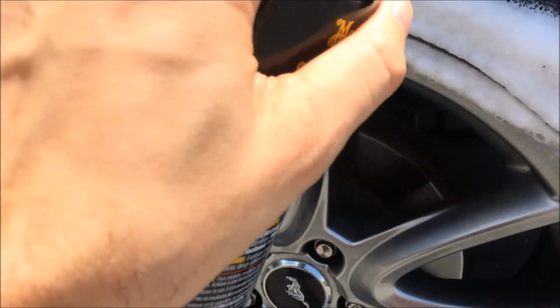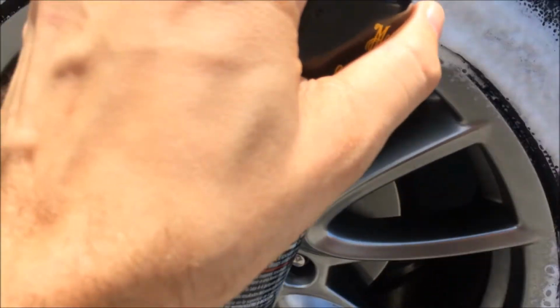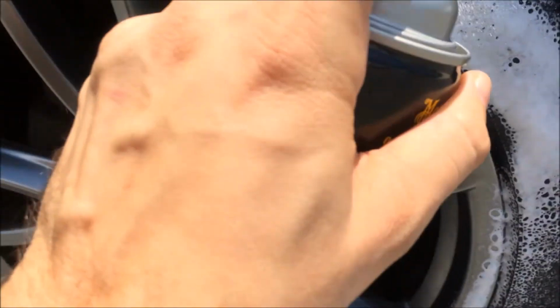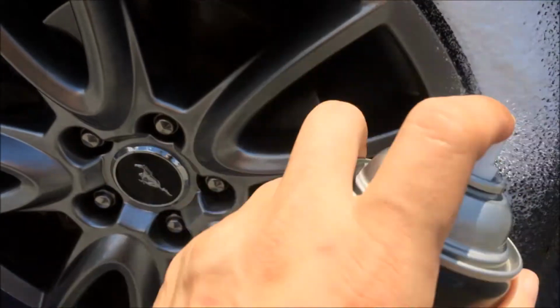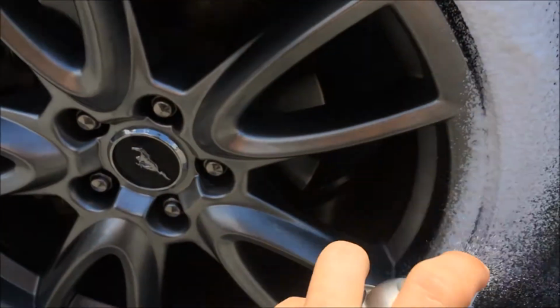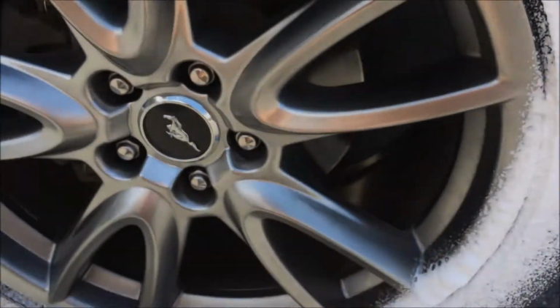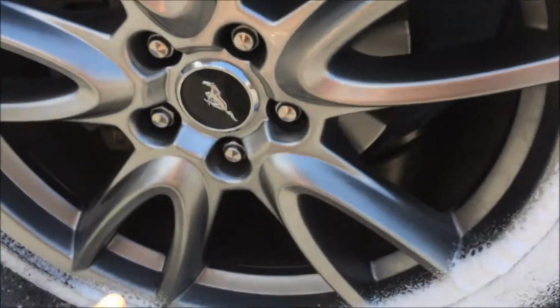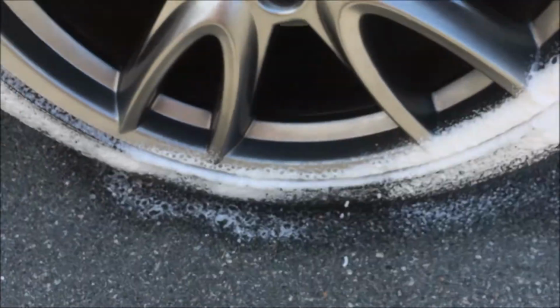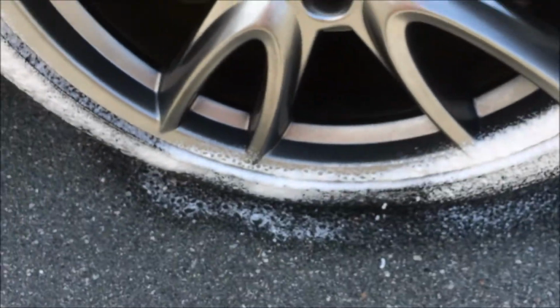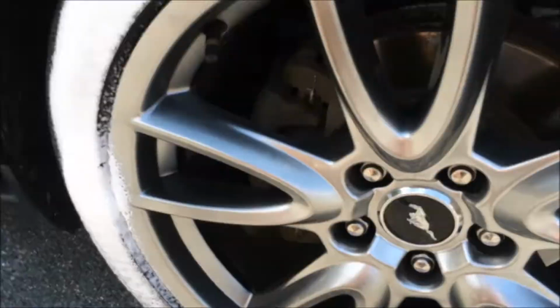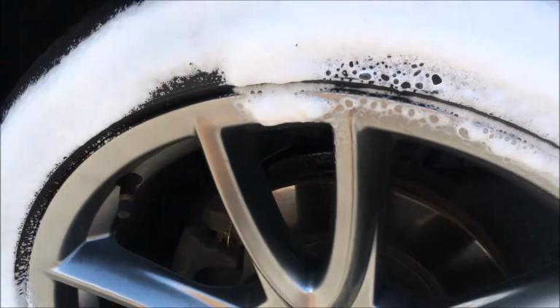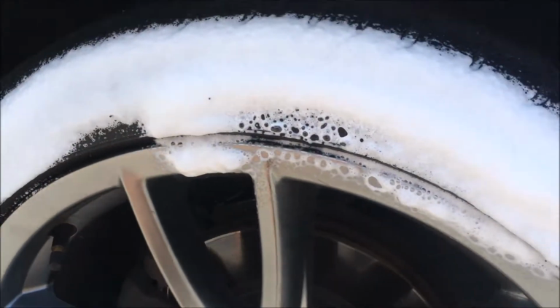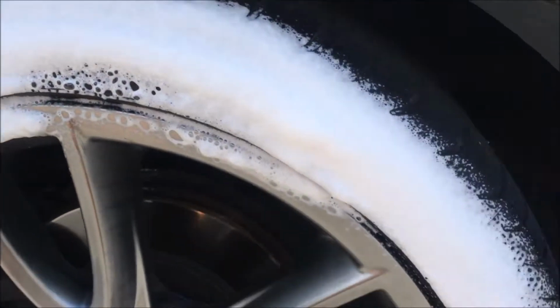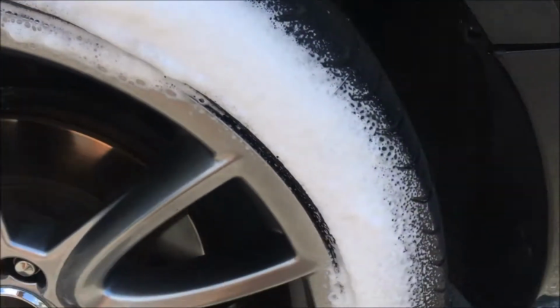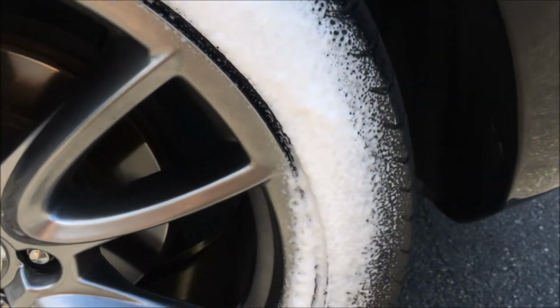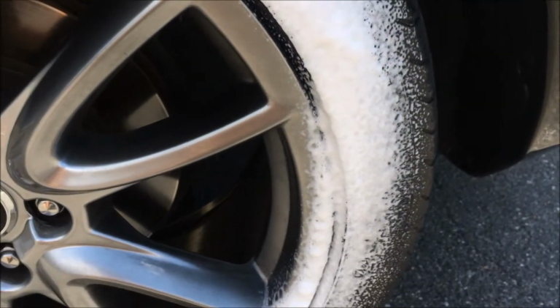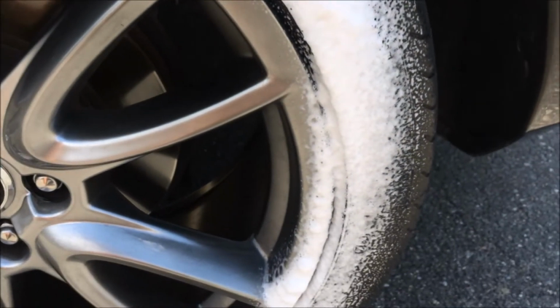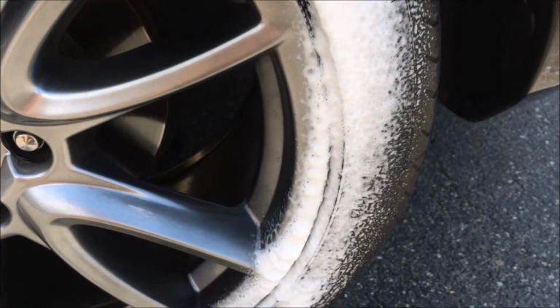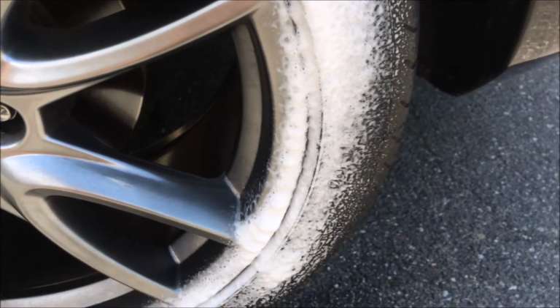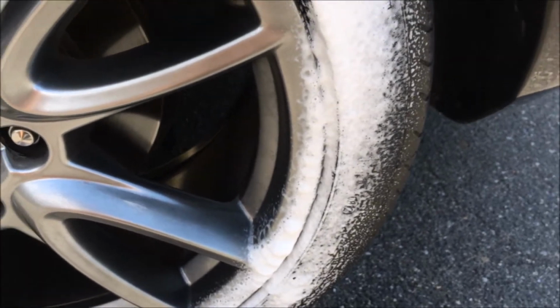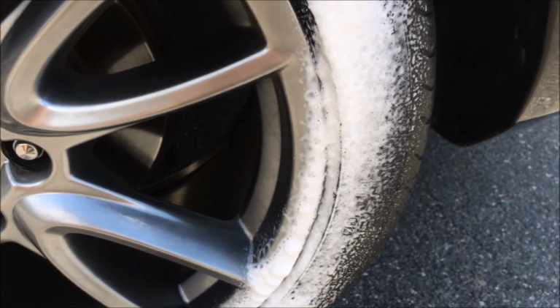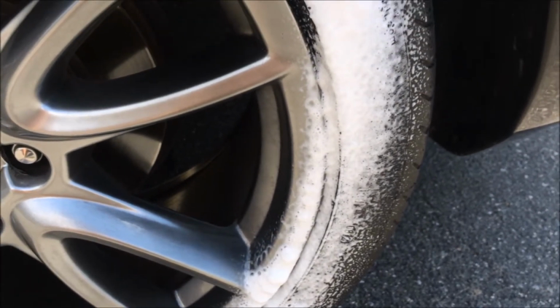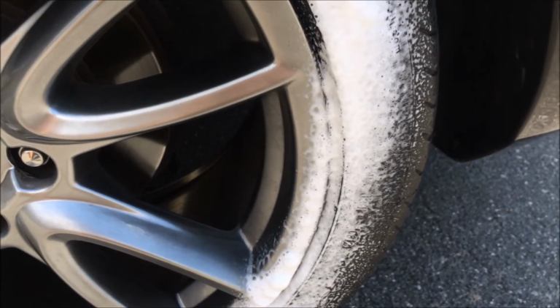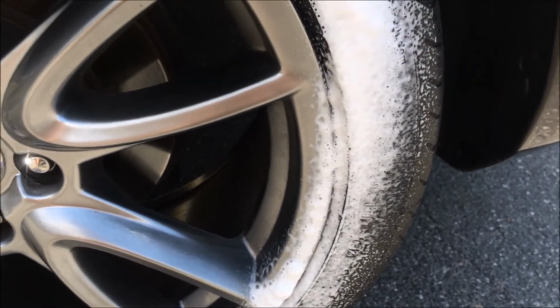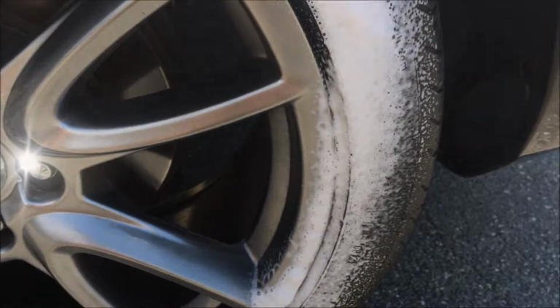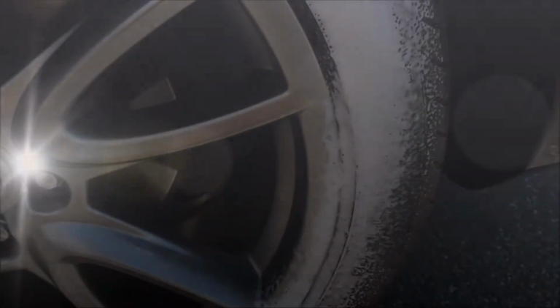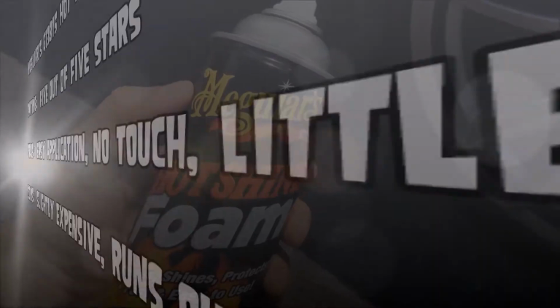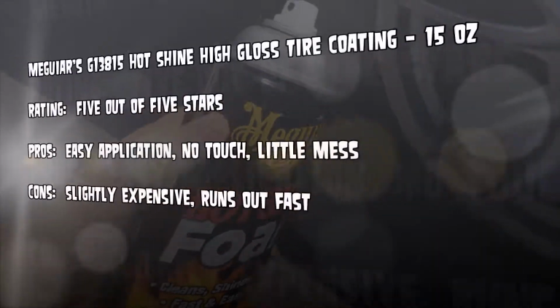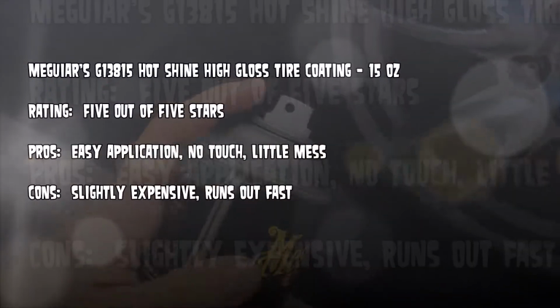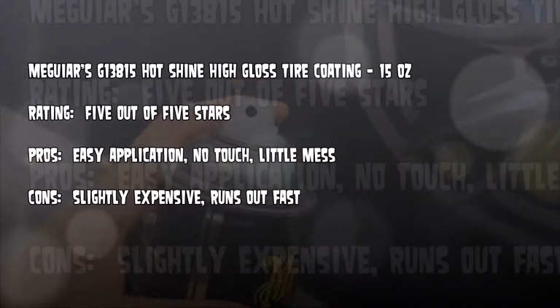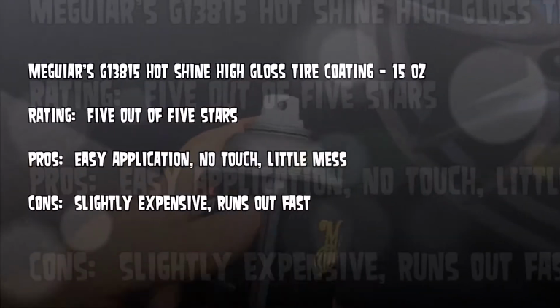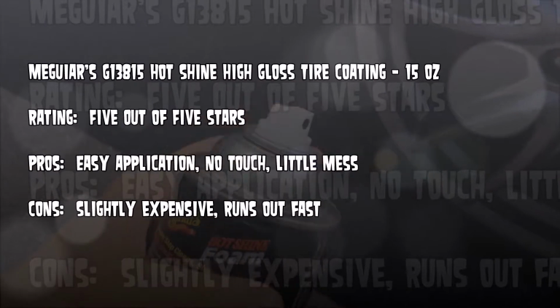I'm going to have to give this 5 out of 5 stars because it delivers exactly what it promises. And honestly, the Meguiar brand — I've never had anything go wrong with Meguiar's. They're very safe.